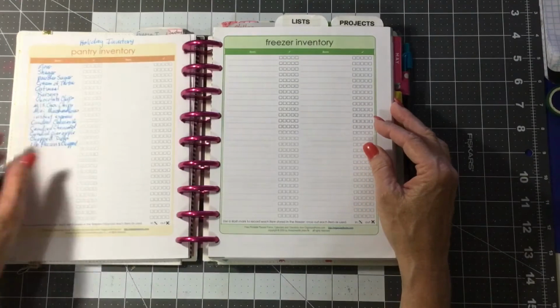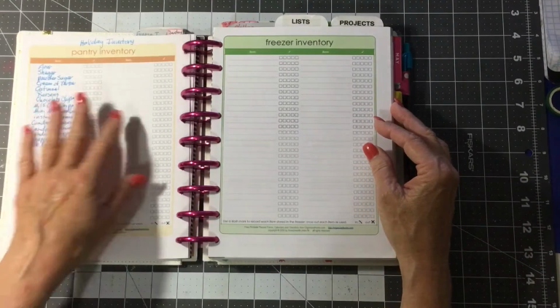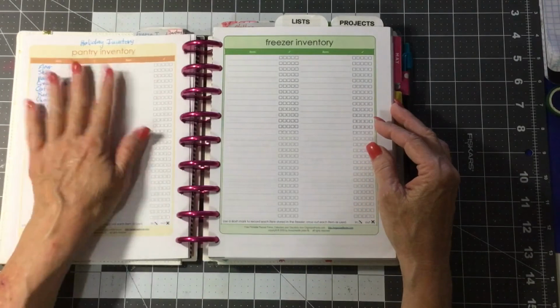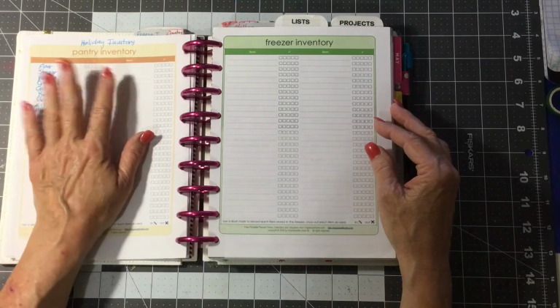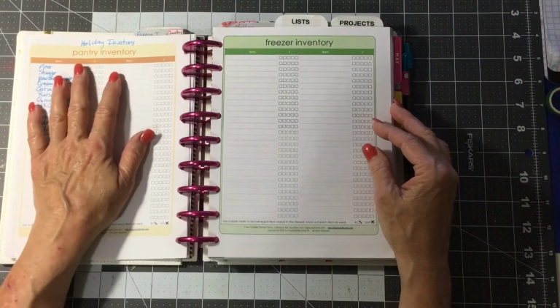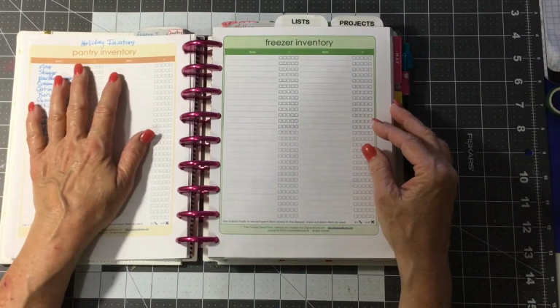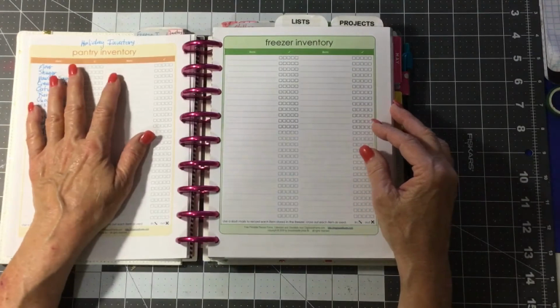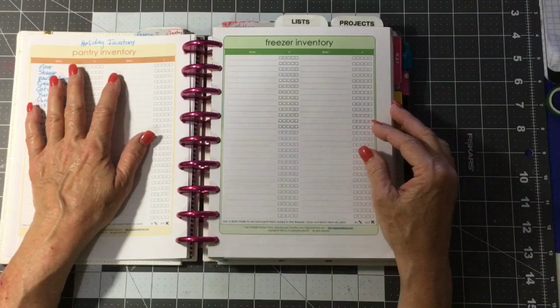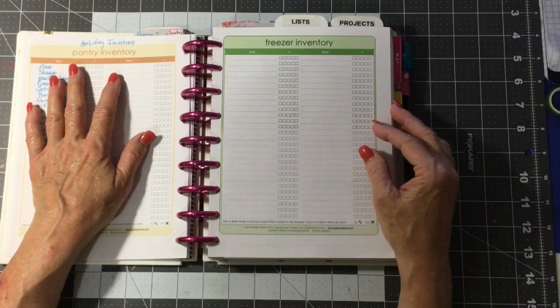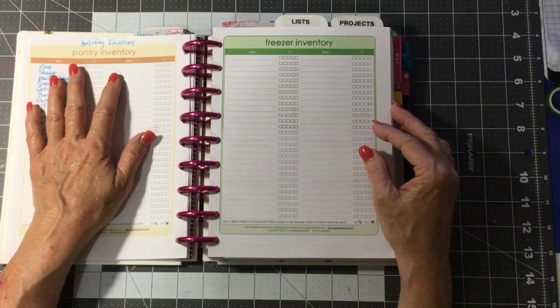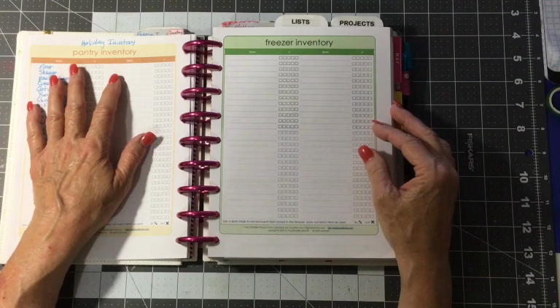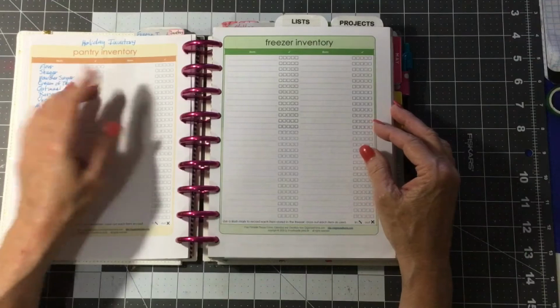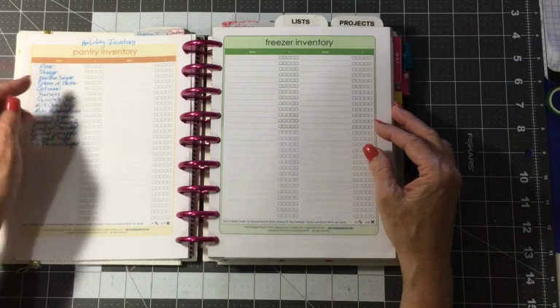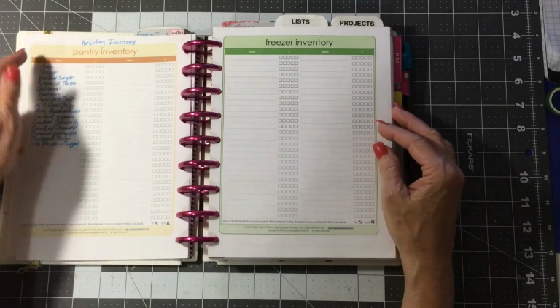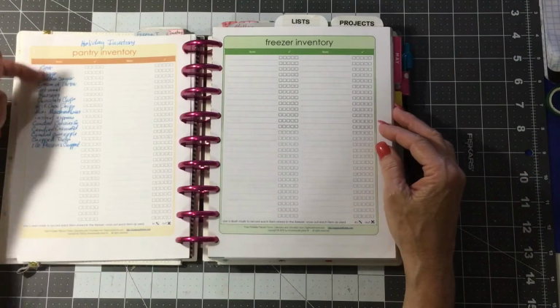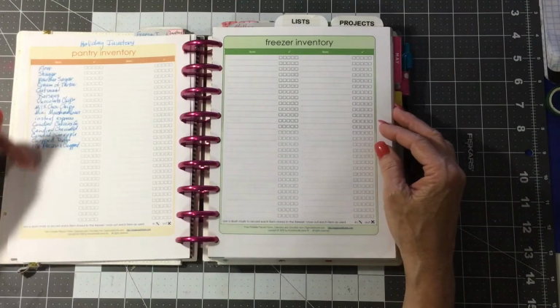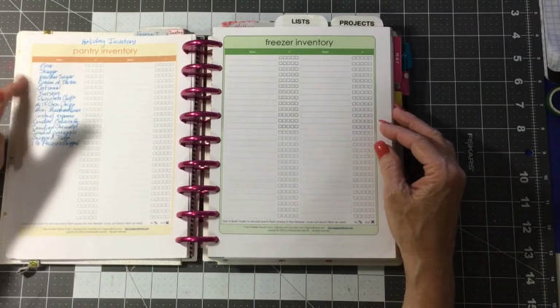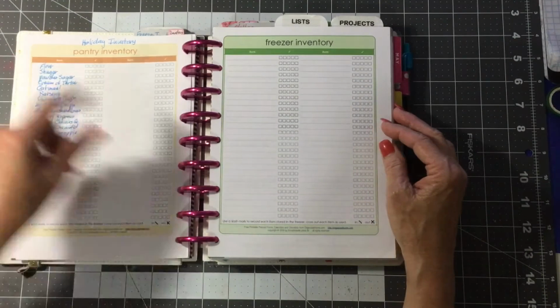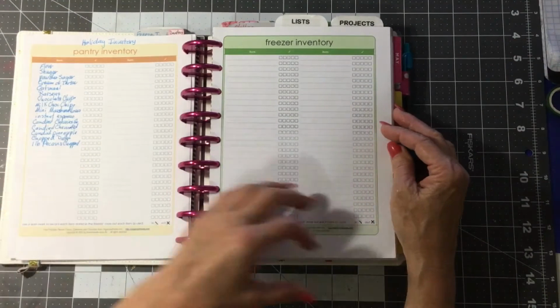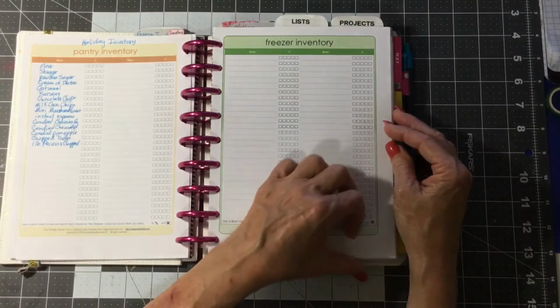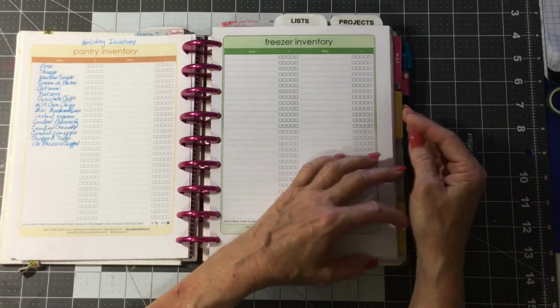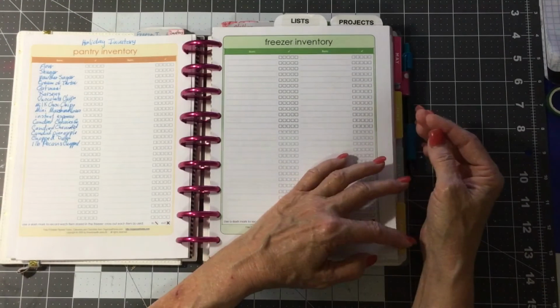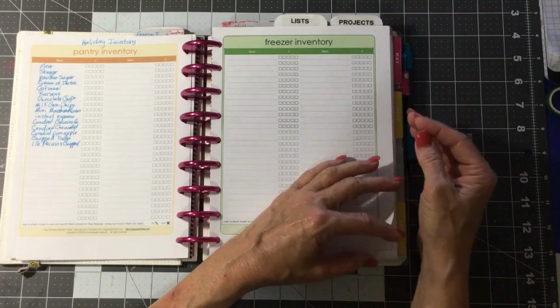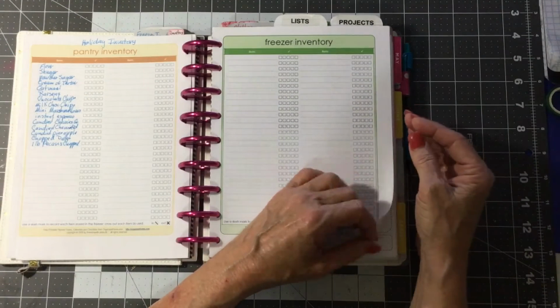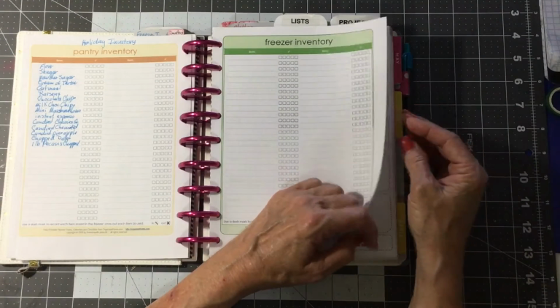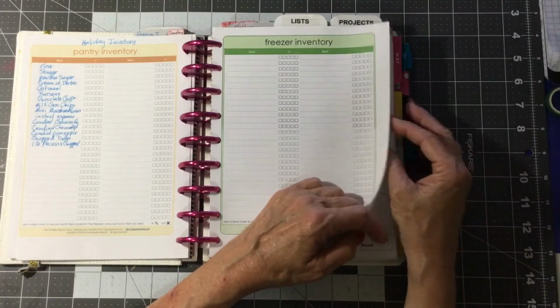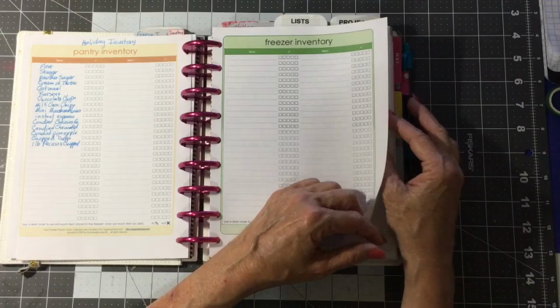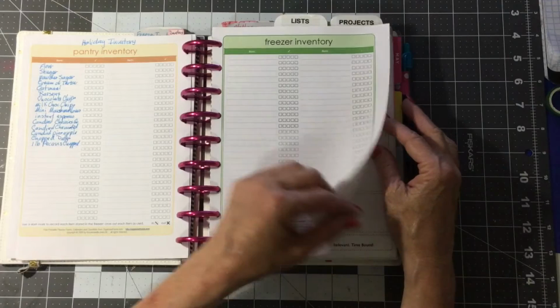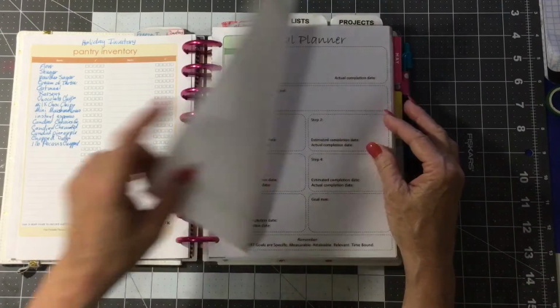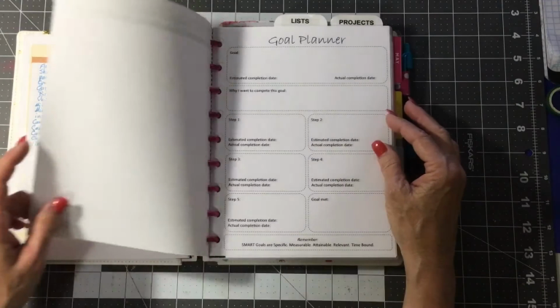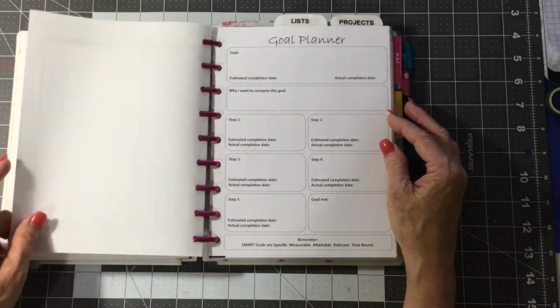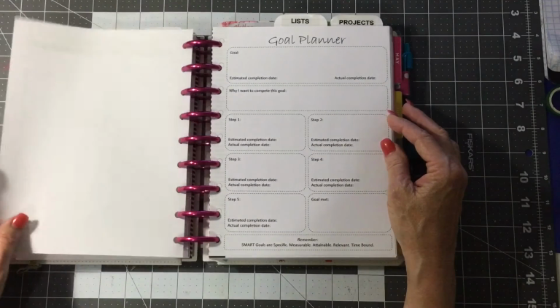Here's one I'm working on for Christmas. I'm just making a list of everything I want in the pantry to do Christmas goodies with.